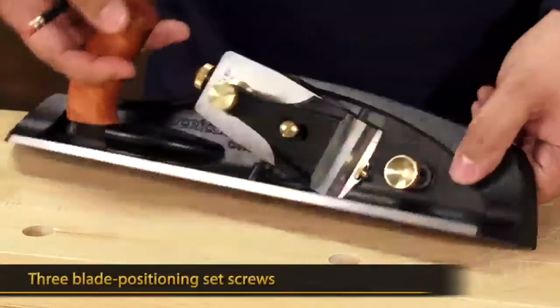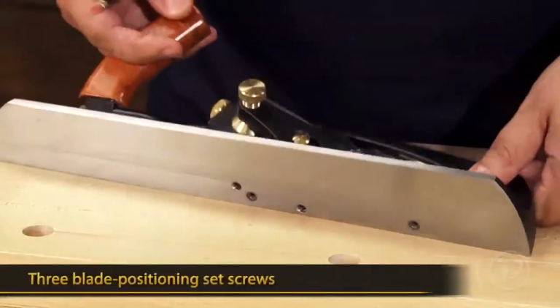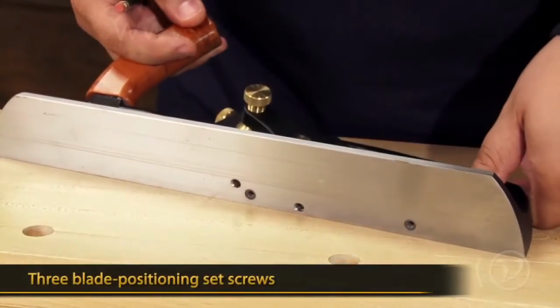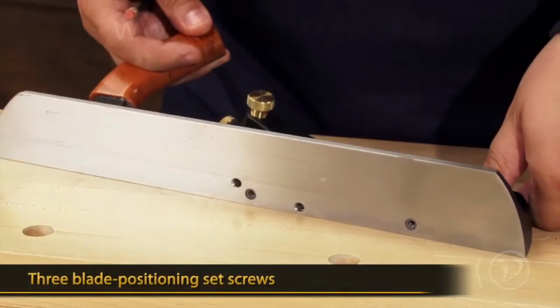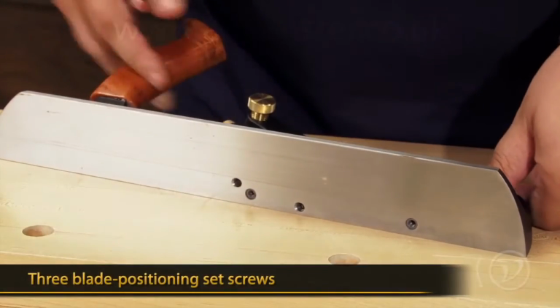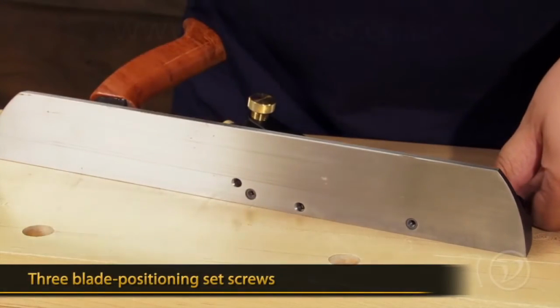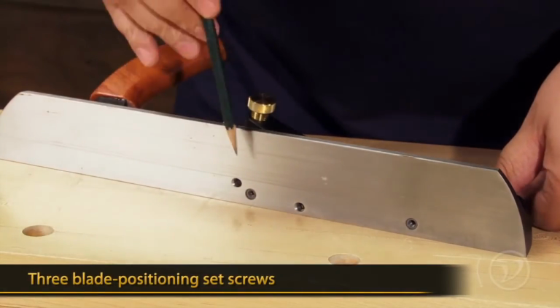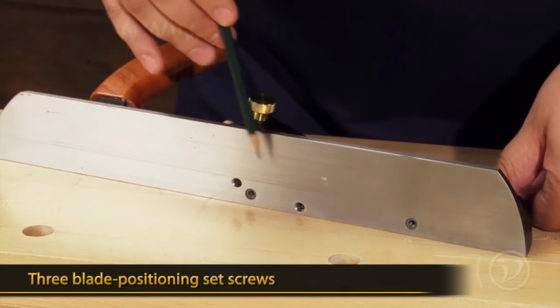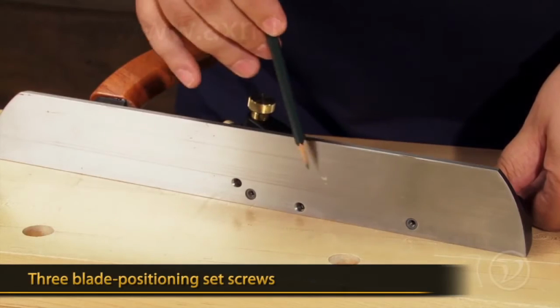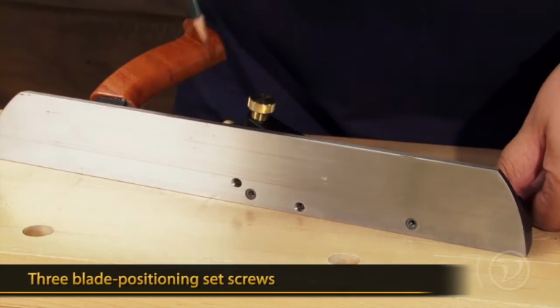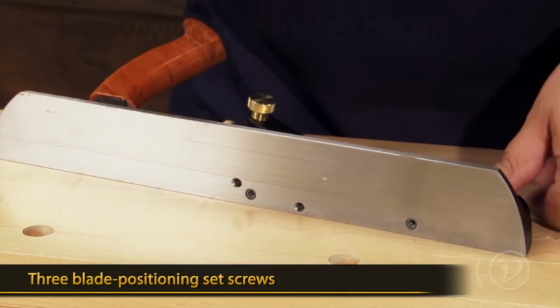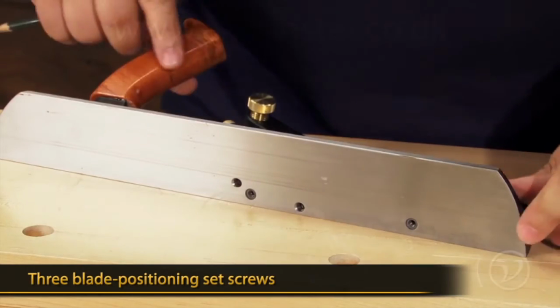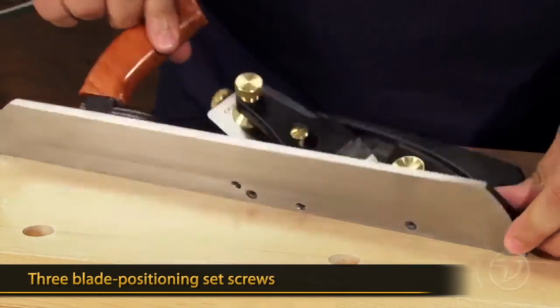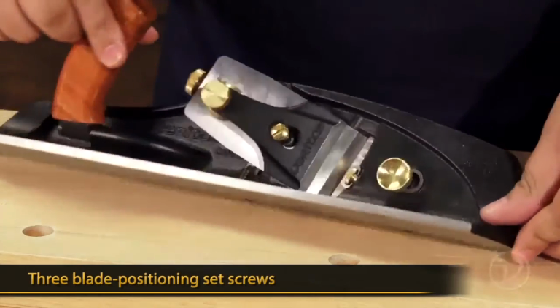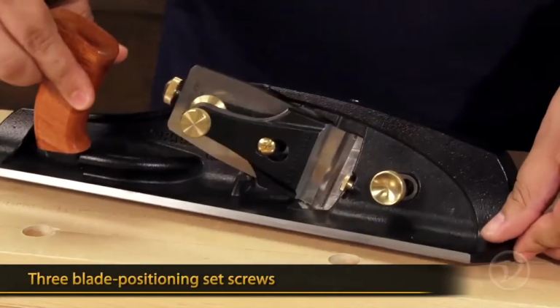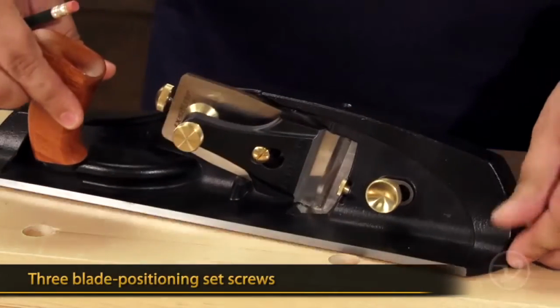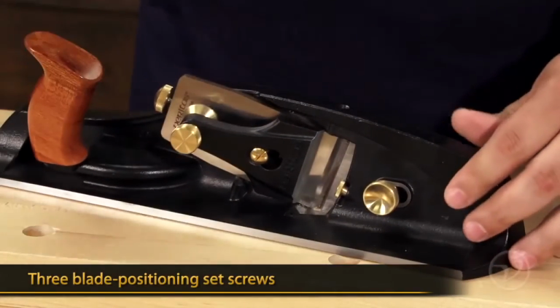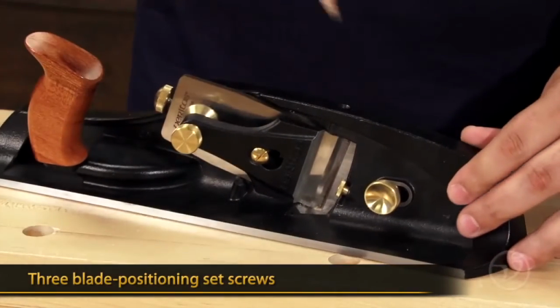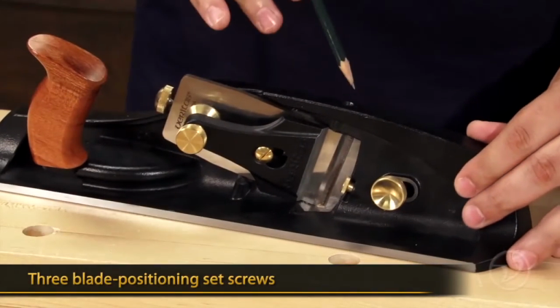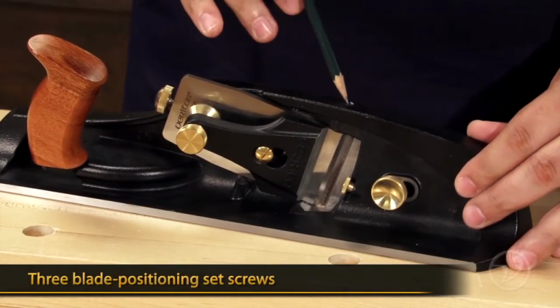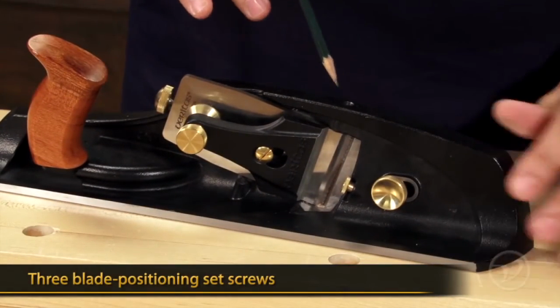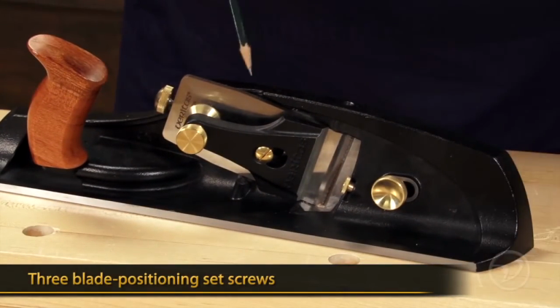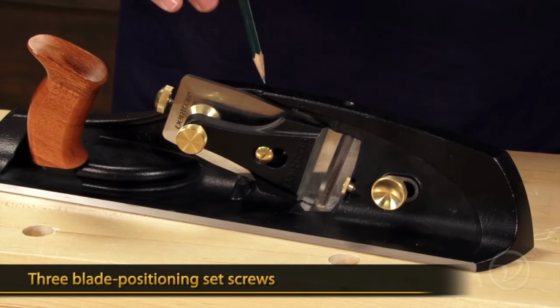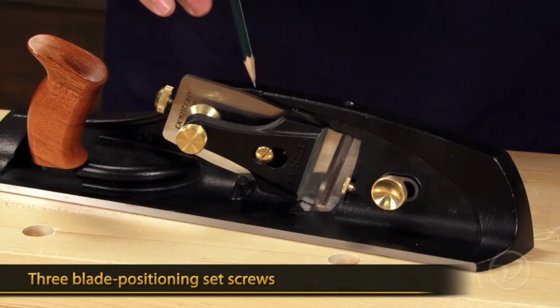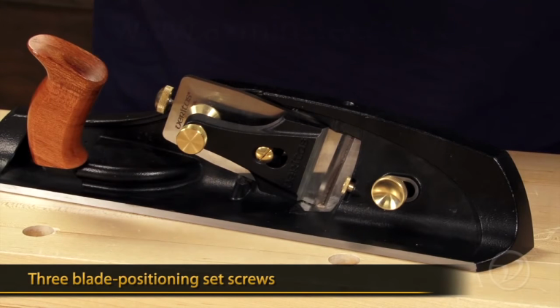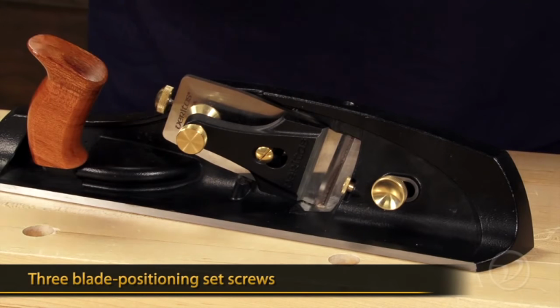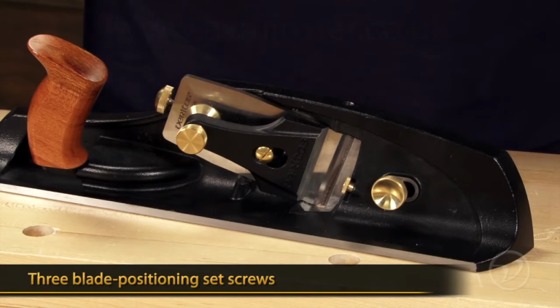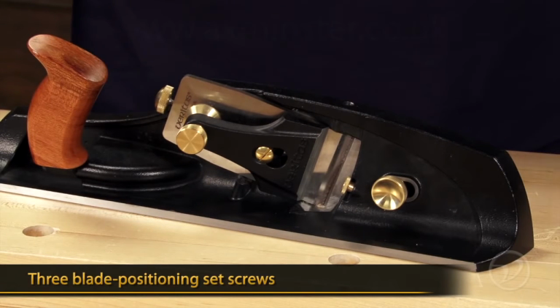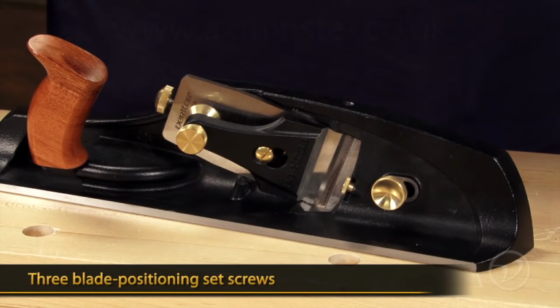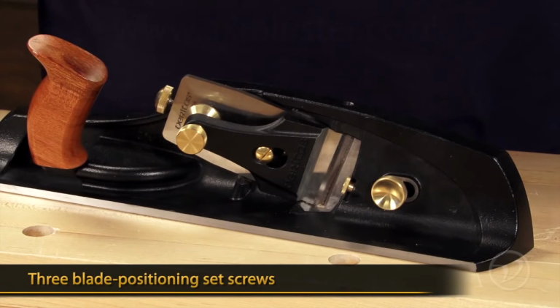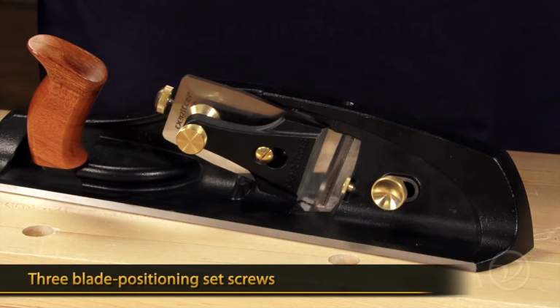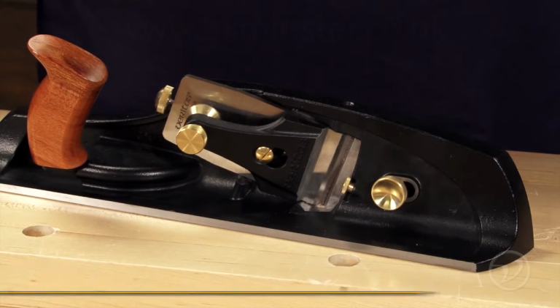There's also a set of set screws on this side that help position the blade, and a third set screw at the top that allows you to keep the blade positioned in the mouth exactly where you want it.